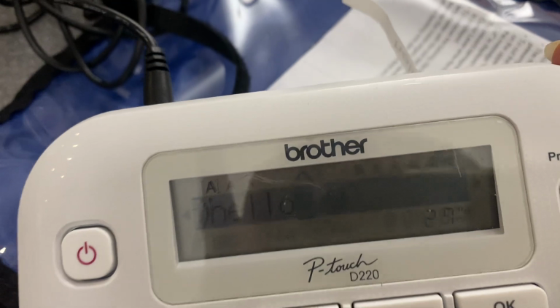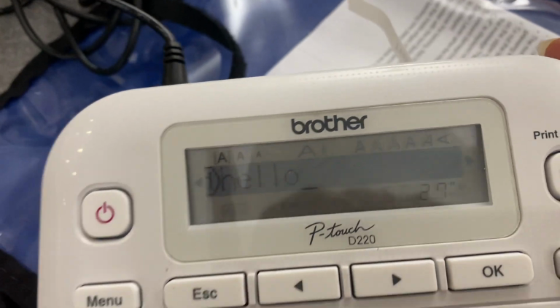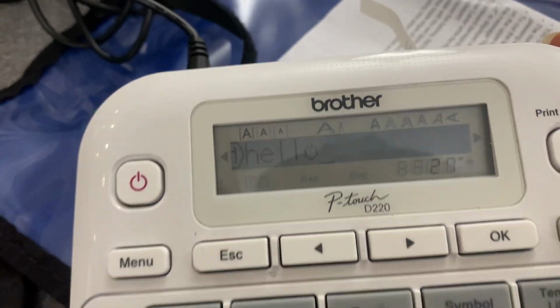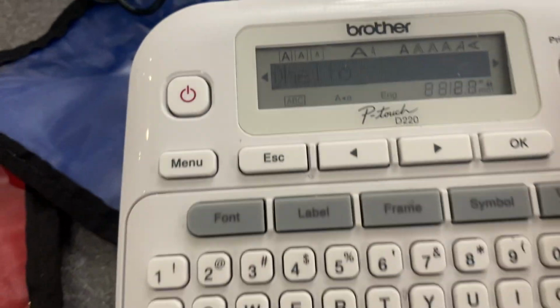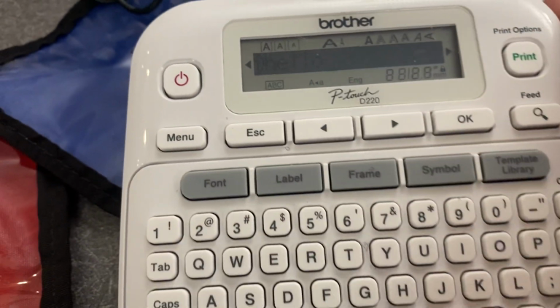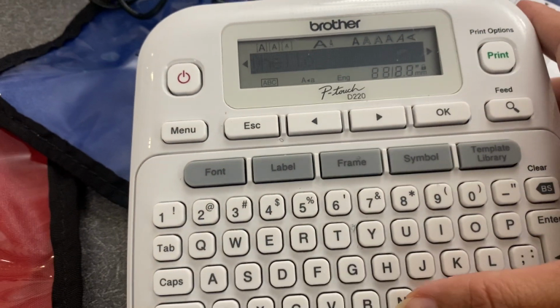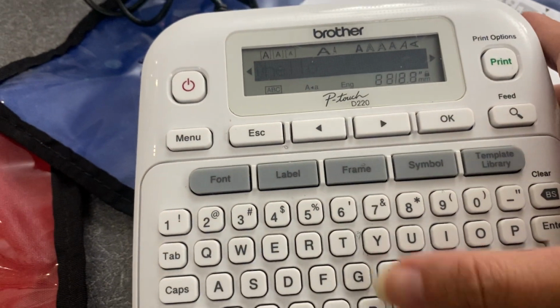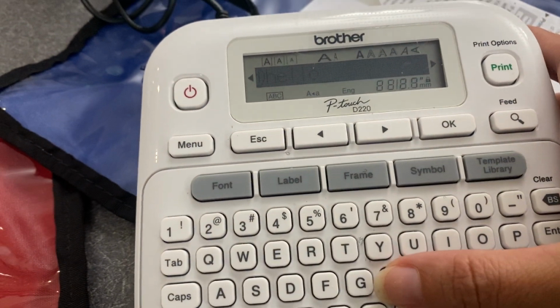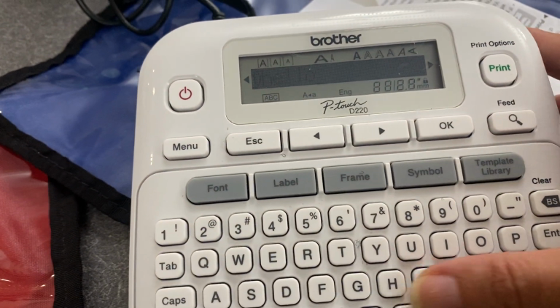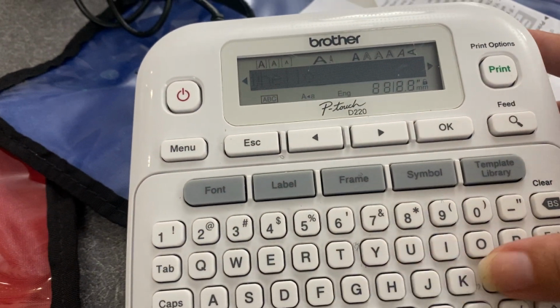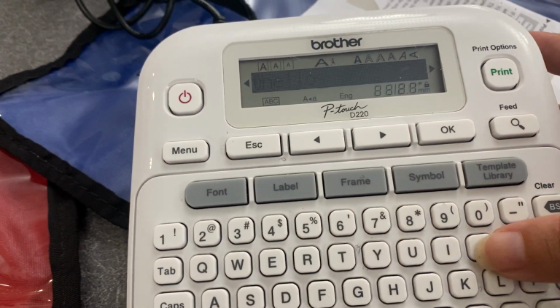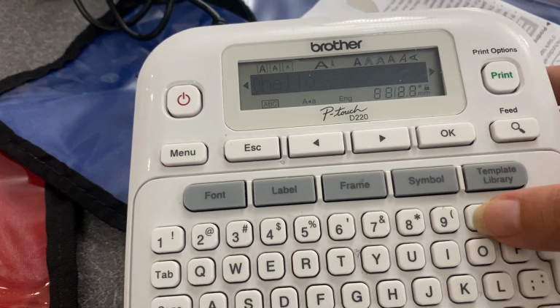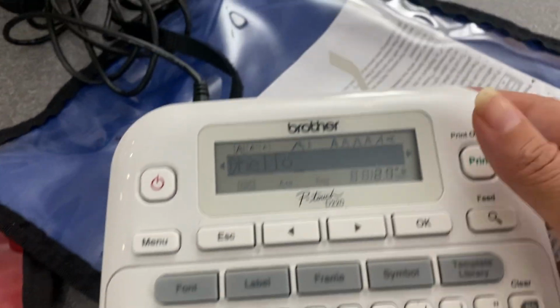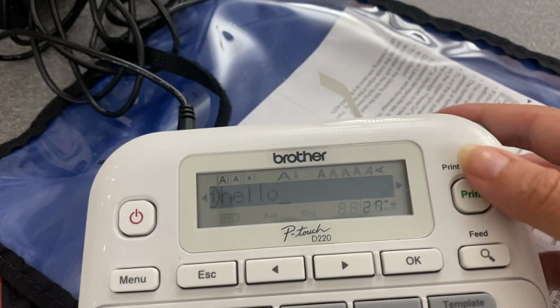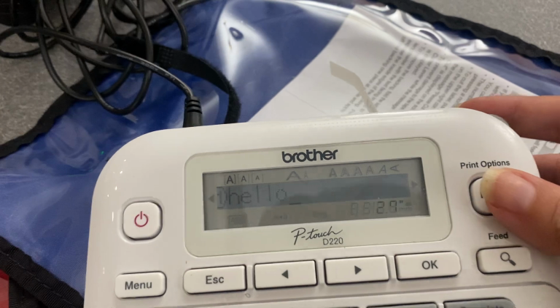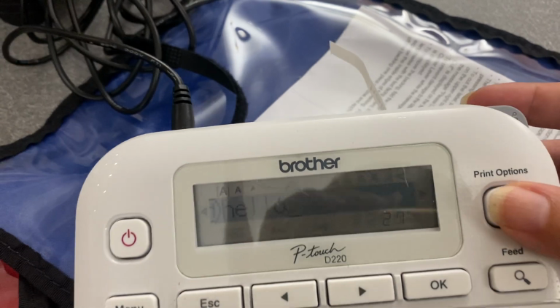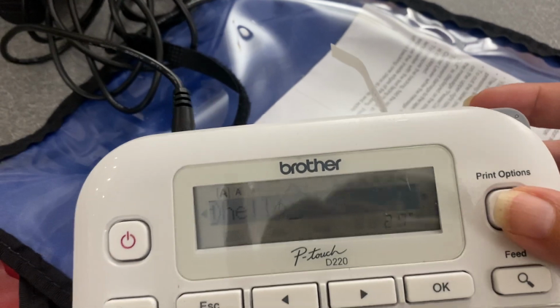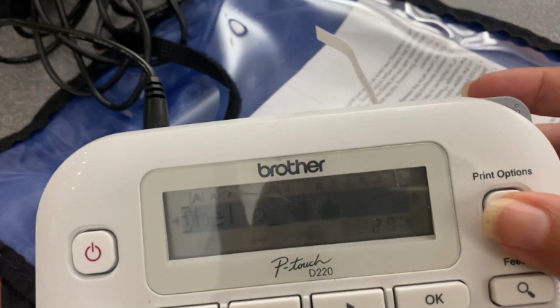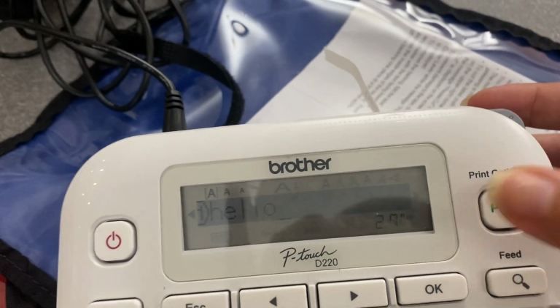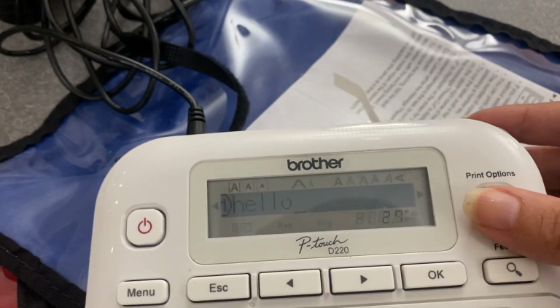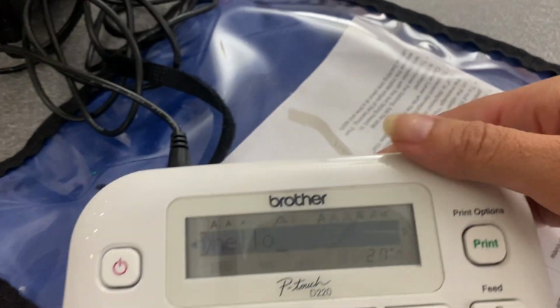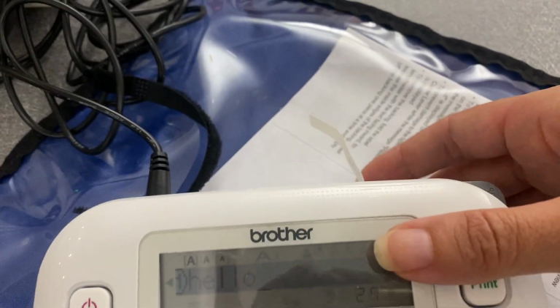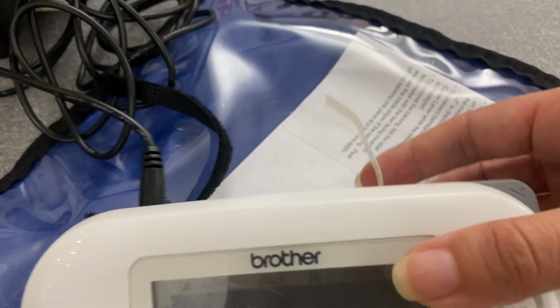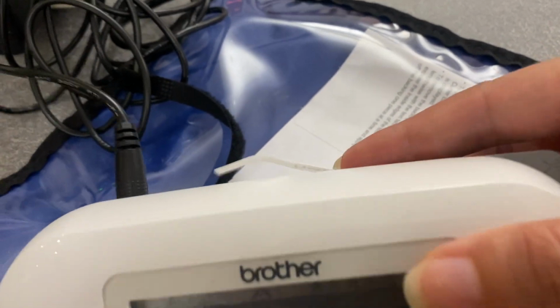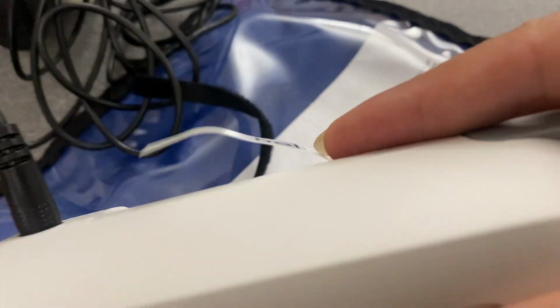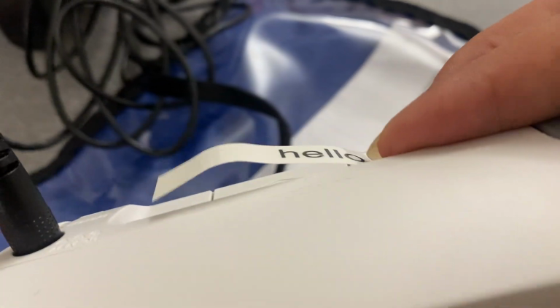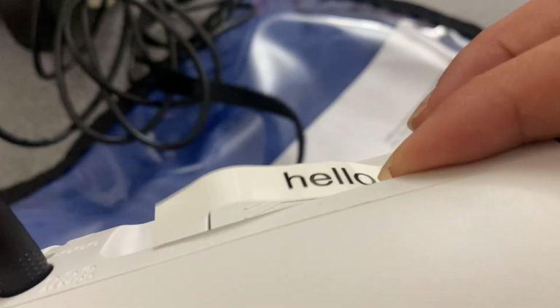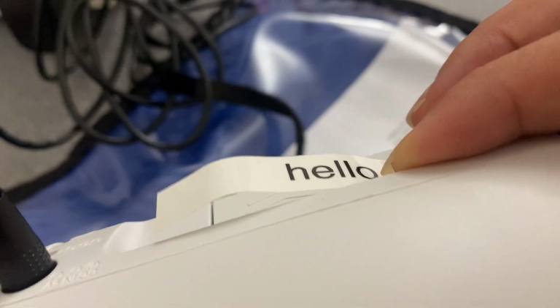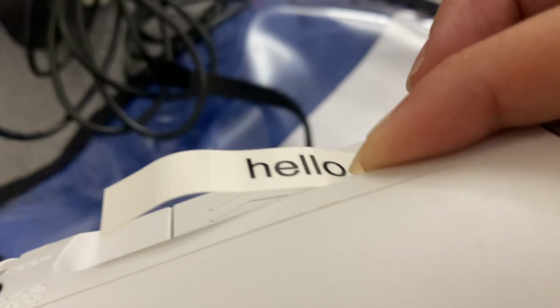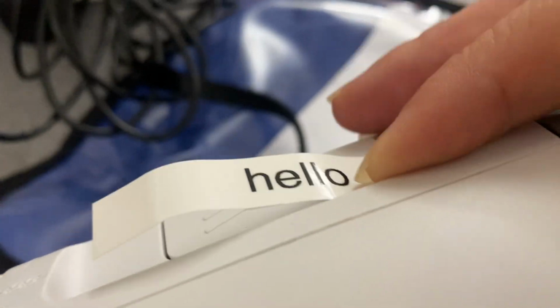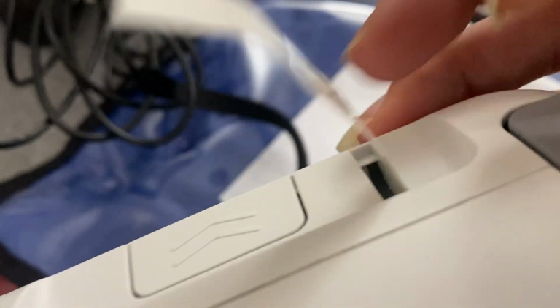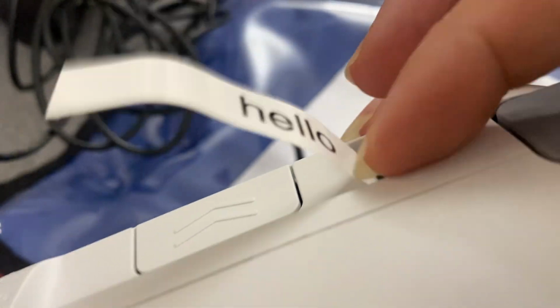You can see it says hello on there. I already typed in hello with the keys, and then I pushed print up top there, and that is what printed out. It says hello — that's the label.